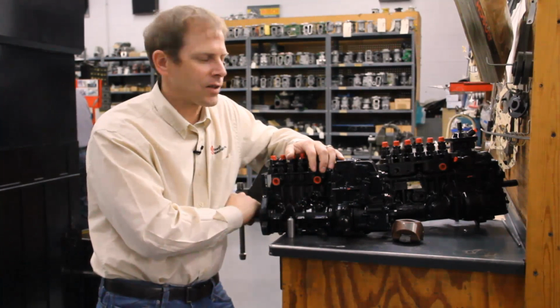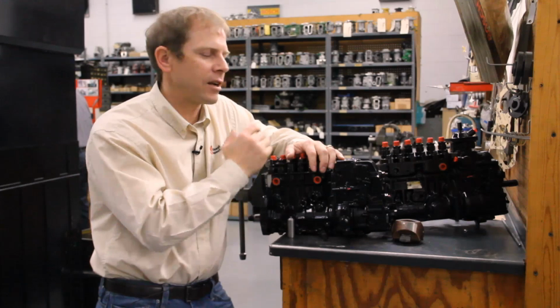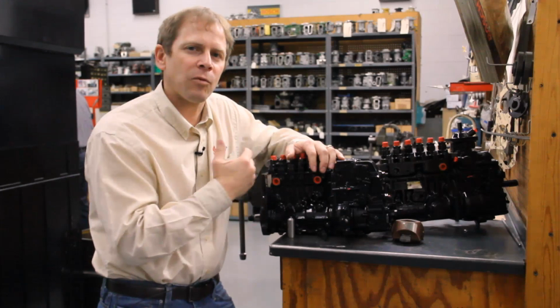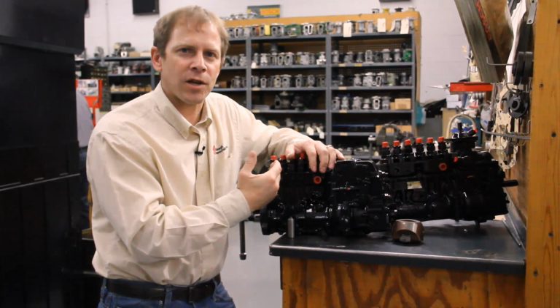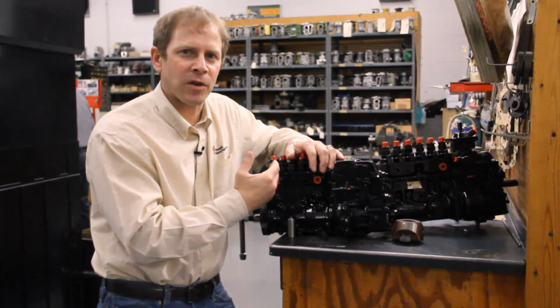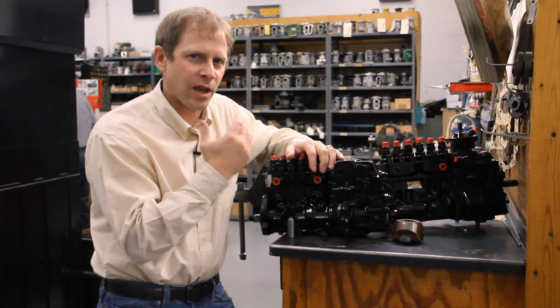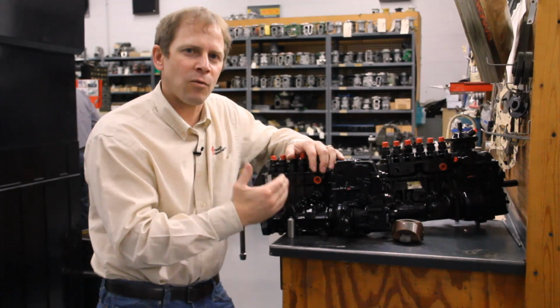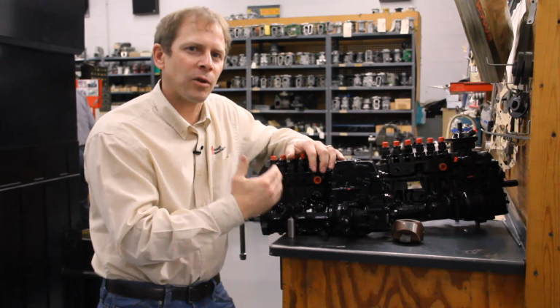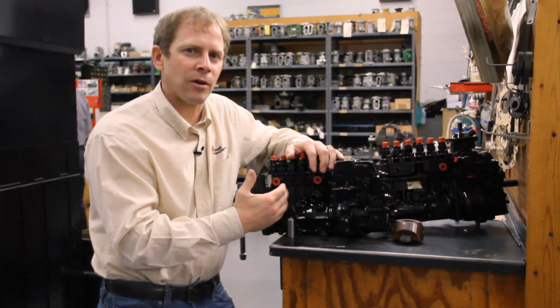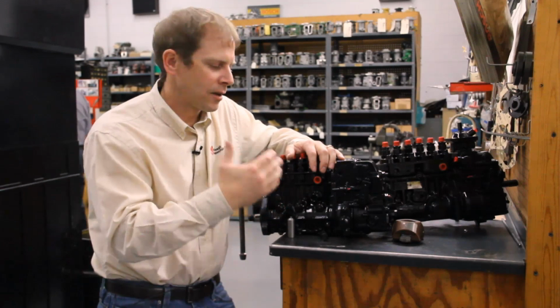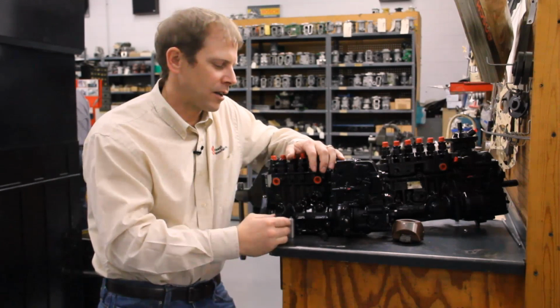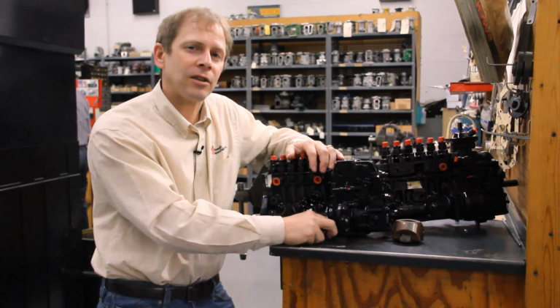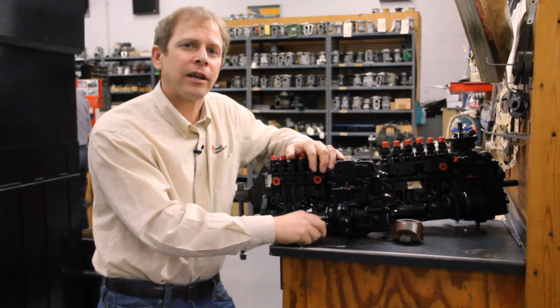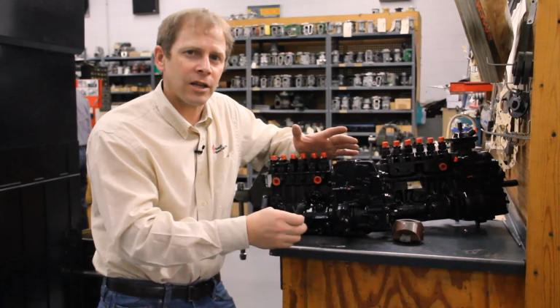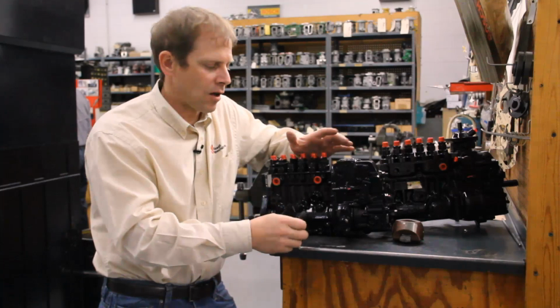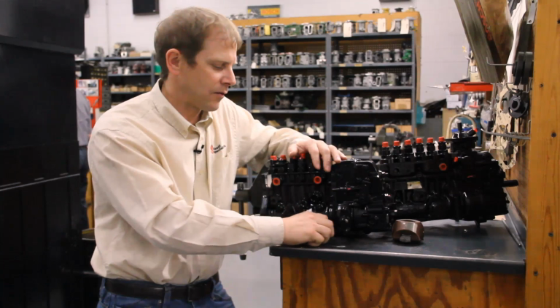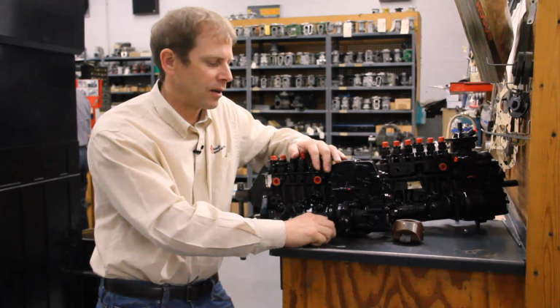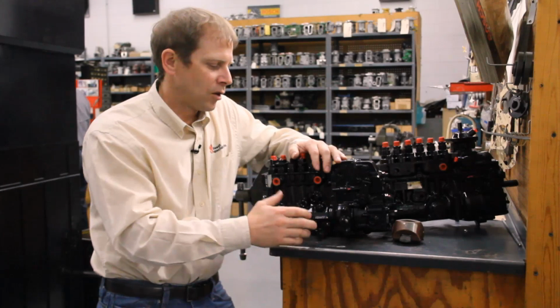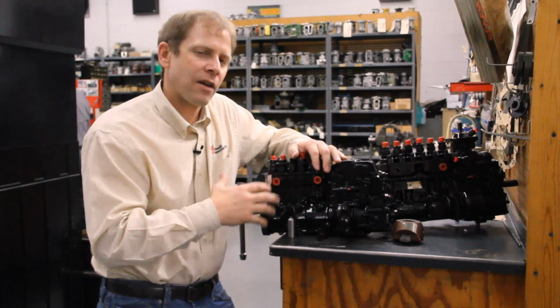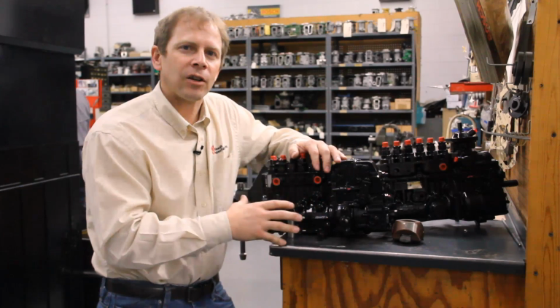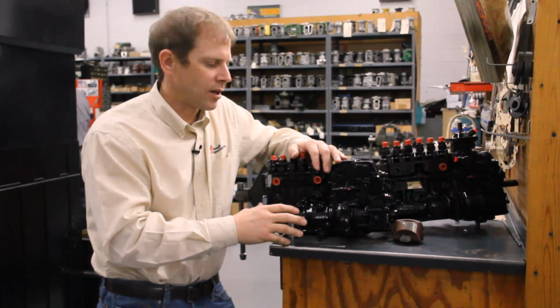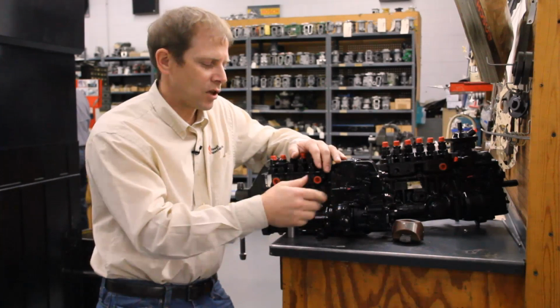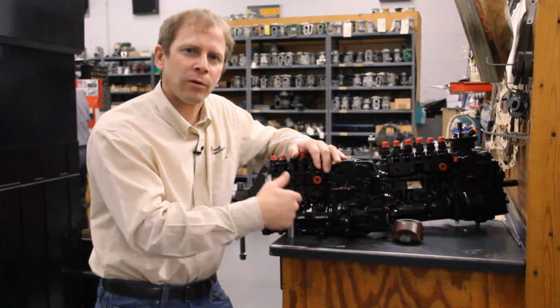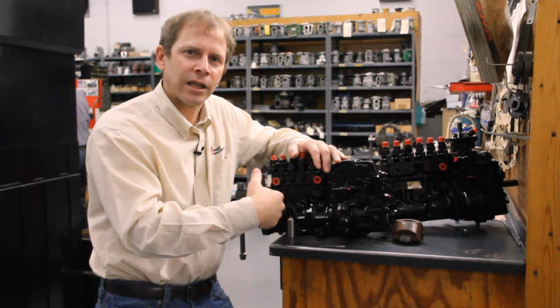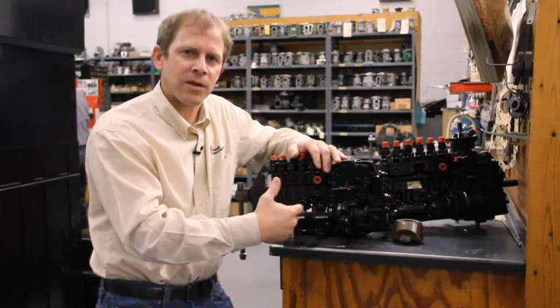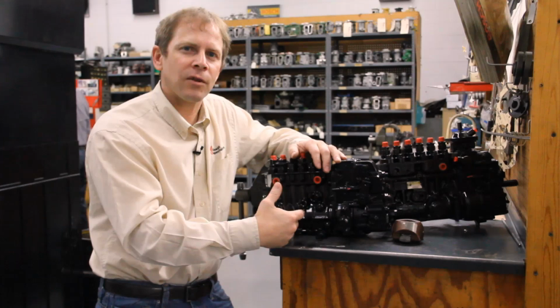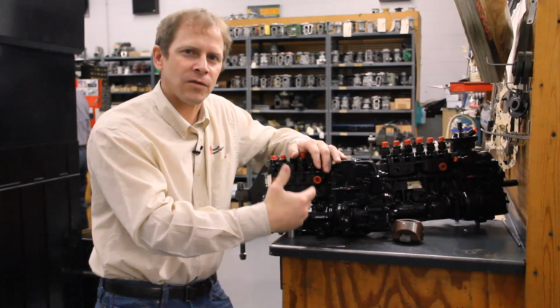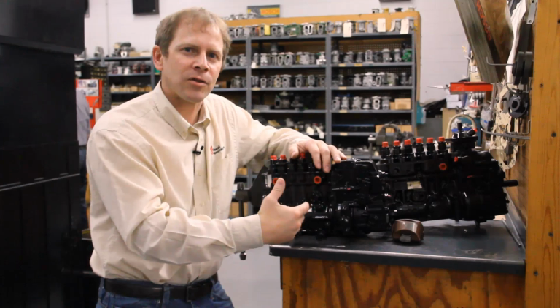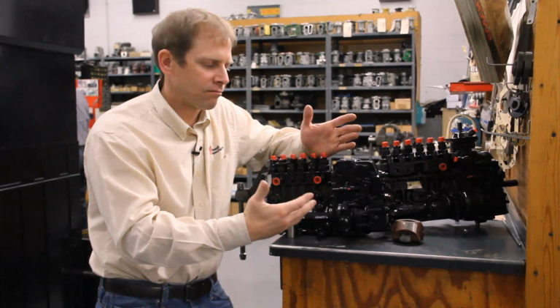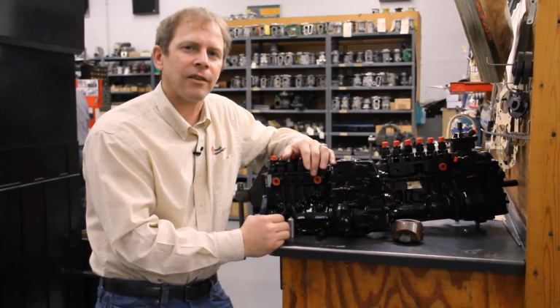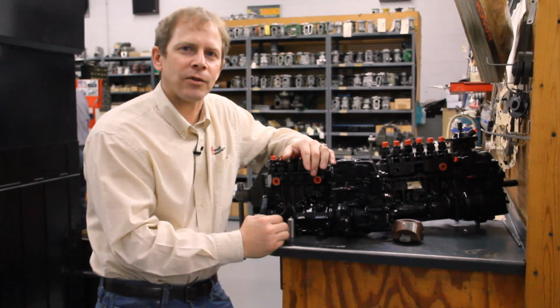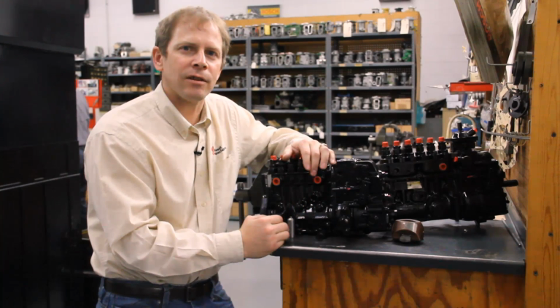Then do that final torque on the front gear — that's going to vary depending on which injection pump you have, so you have to know what pump you're working with. You can call us and we'll give that to you. Once you have that final torque done, you can roll it around and engage your pins again if you want, just for a double check, and that's all there is to it.